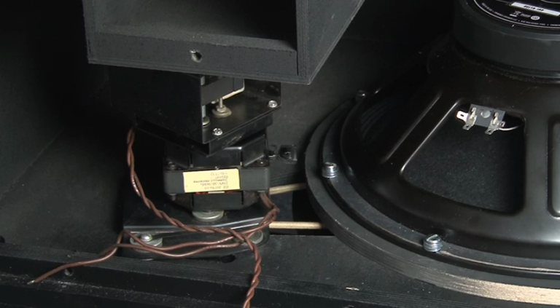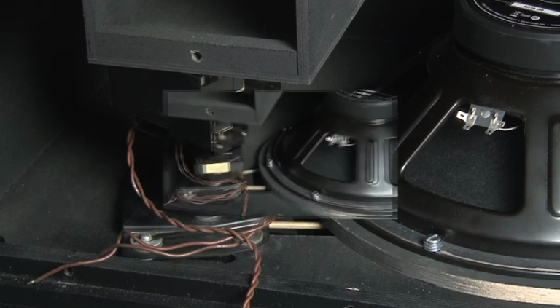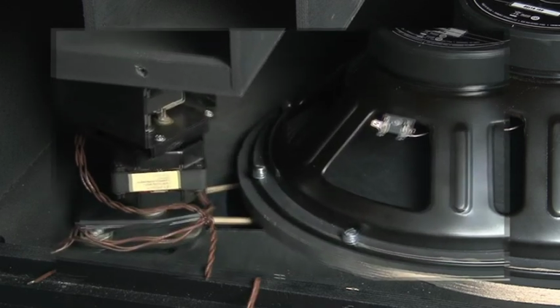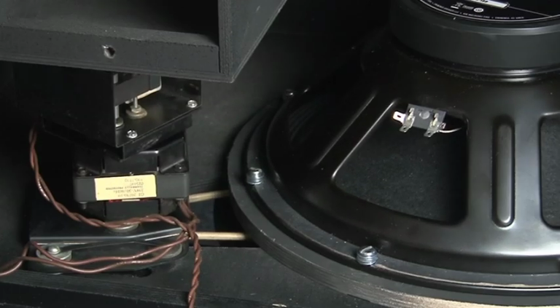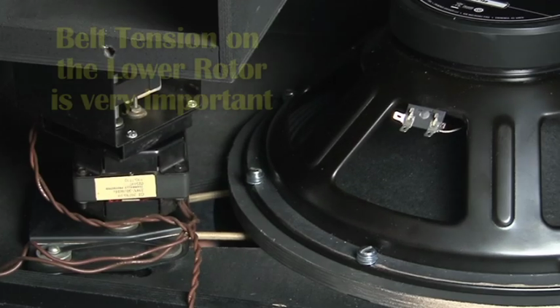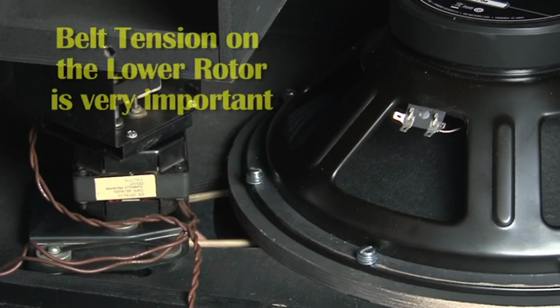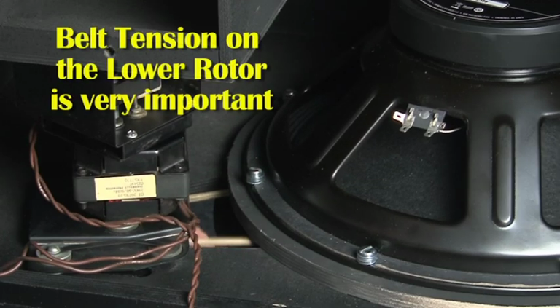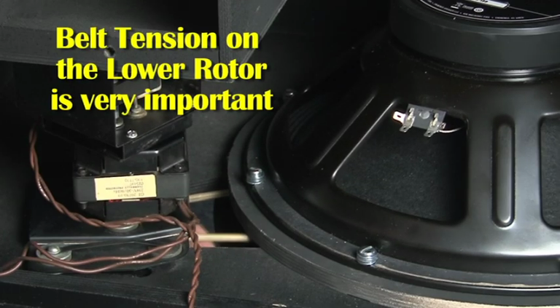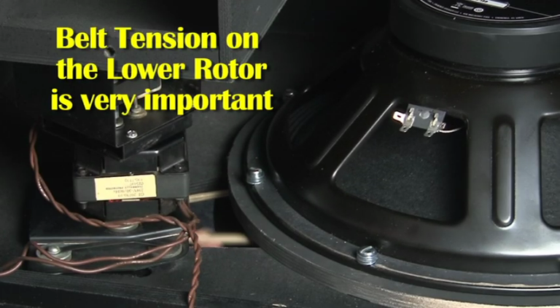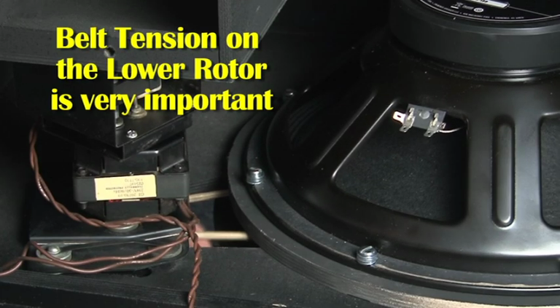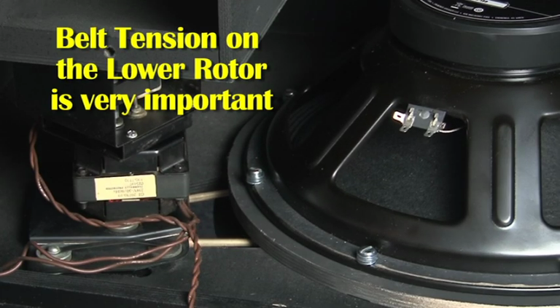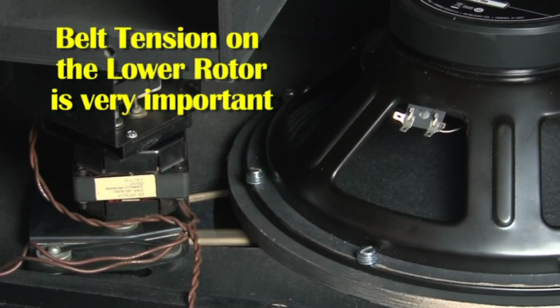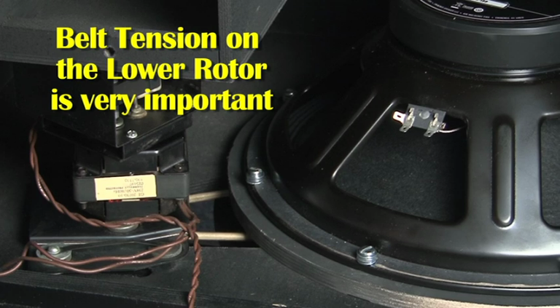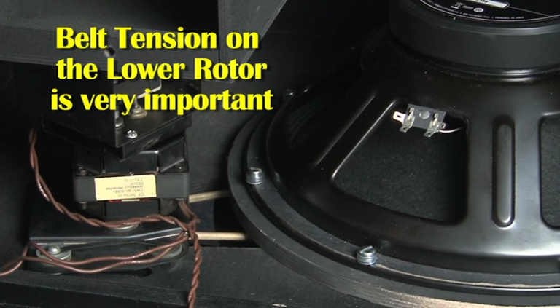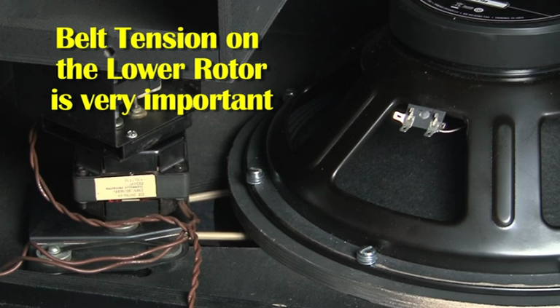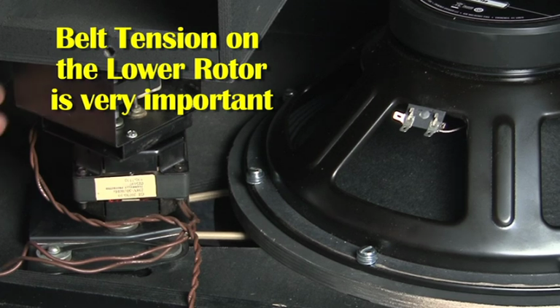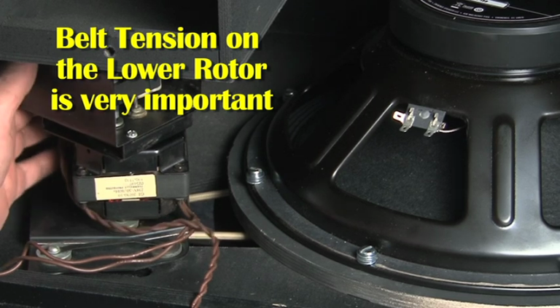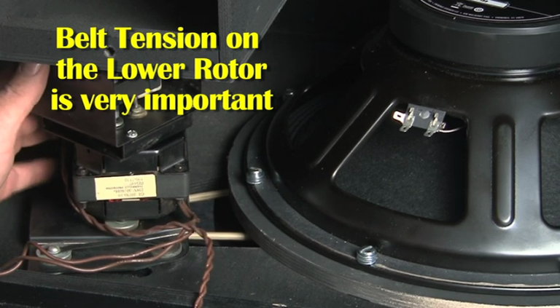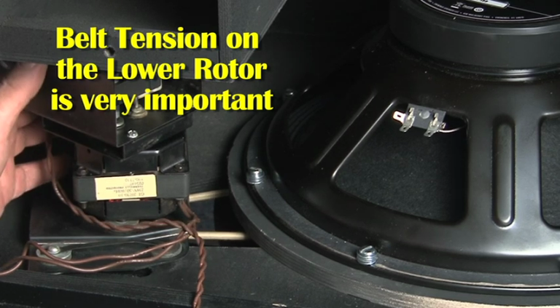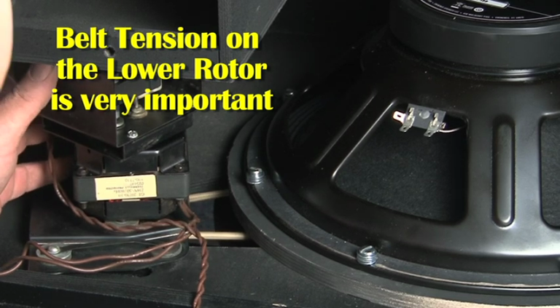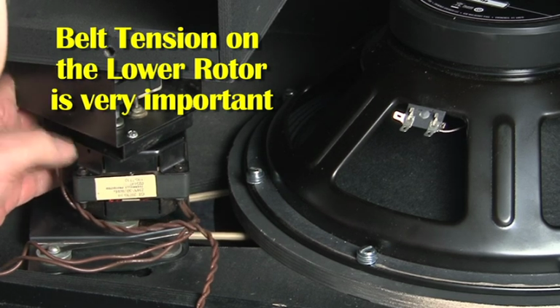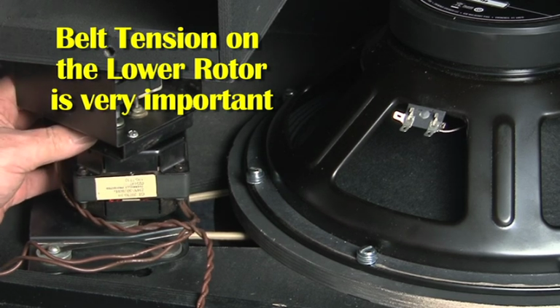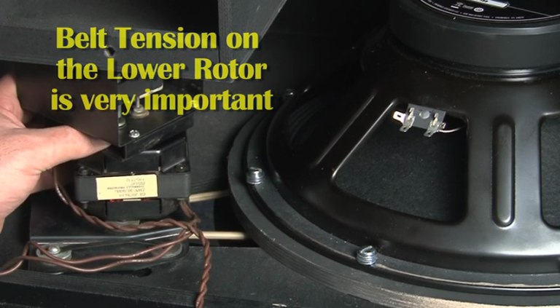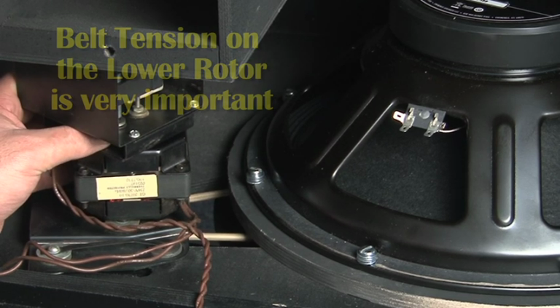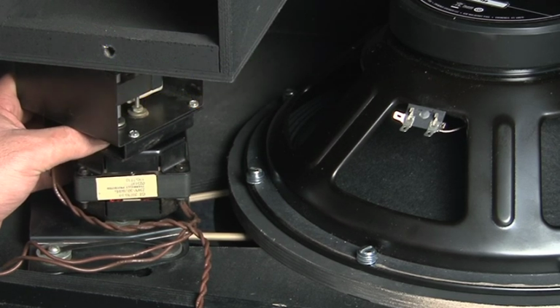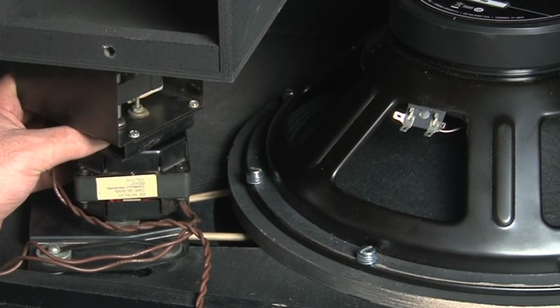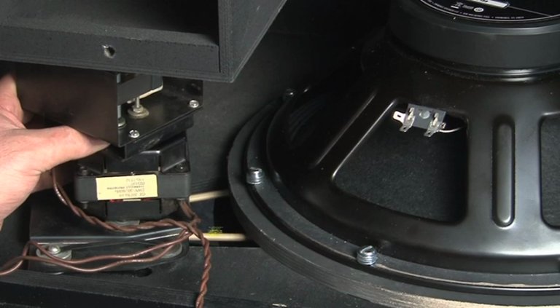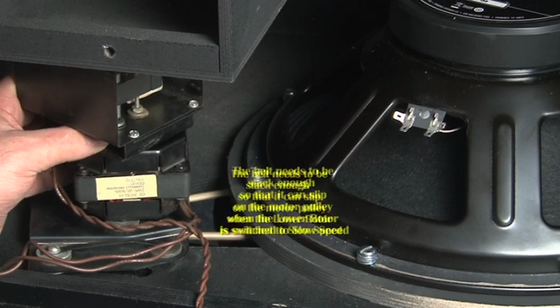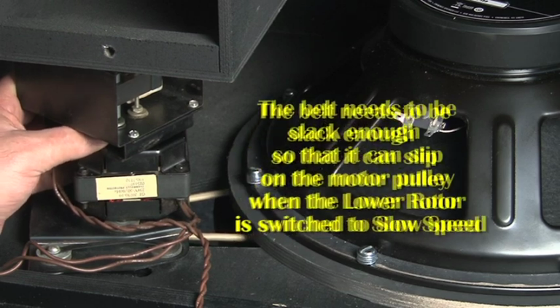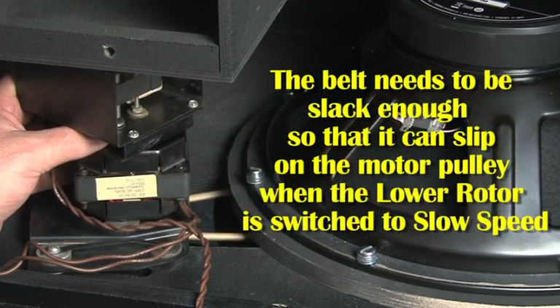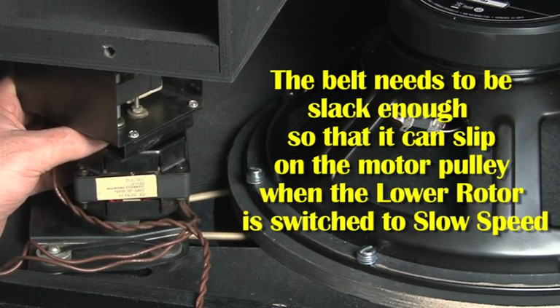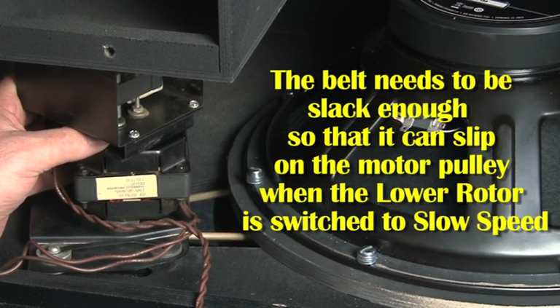Belt tension on a Leslie speaker lower rotor is critical. If the belt is too slack it will fall off. If it's too tight, when the rotor slows down it will slow down too quickly.